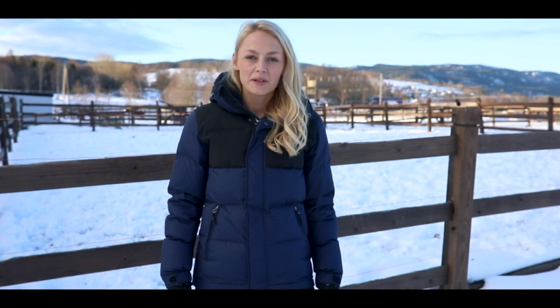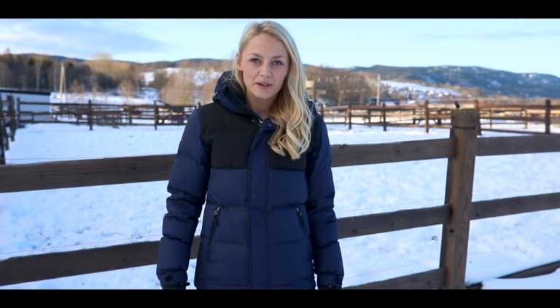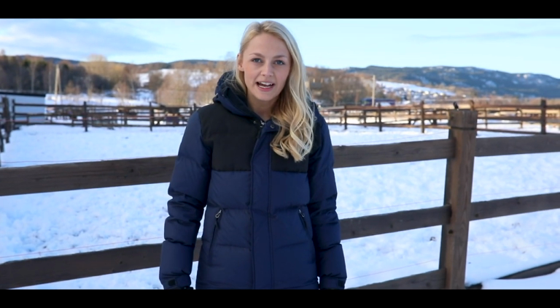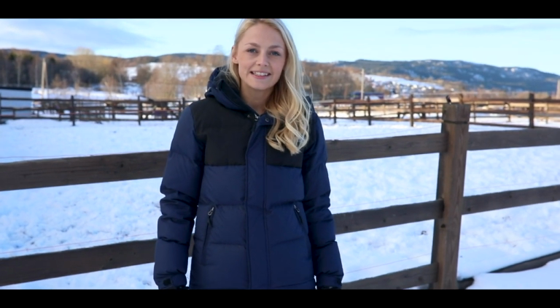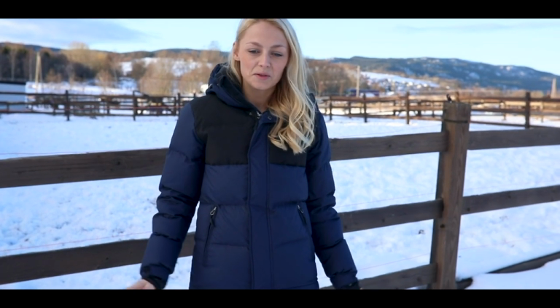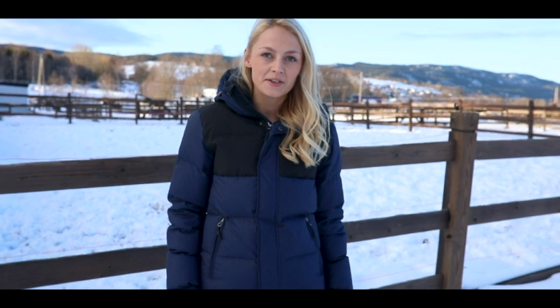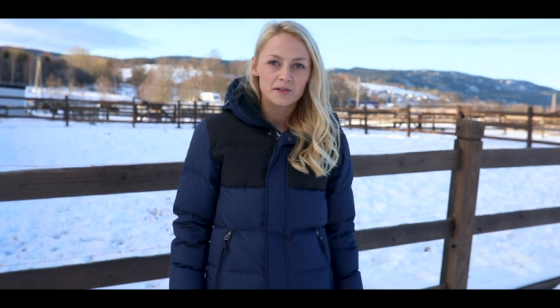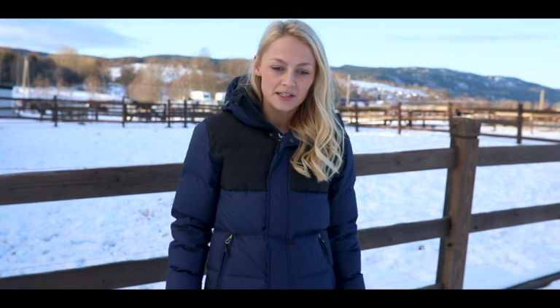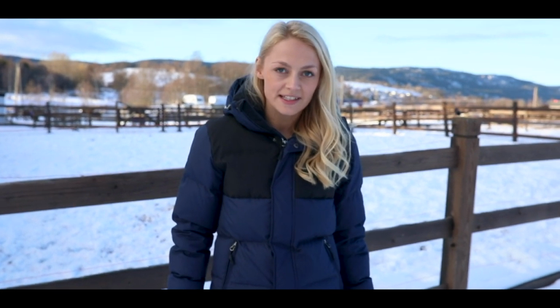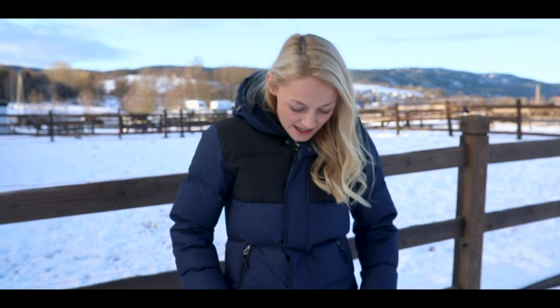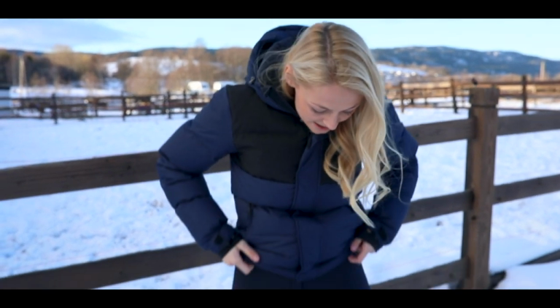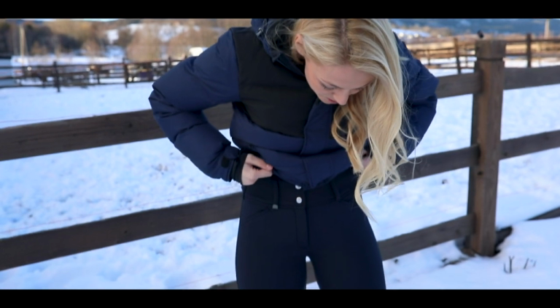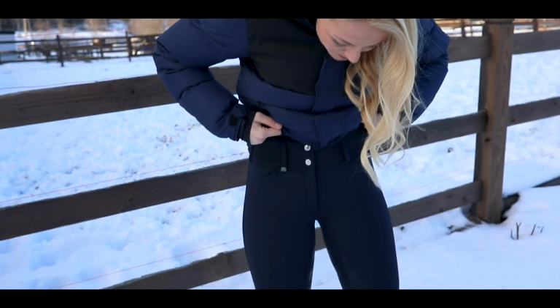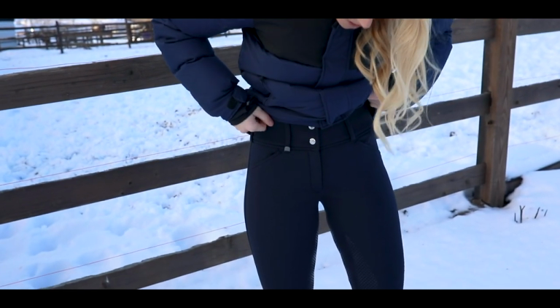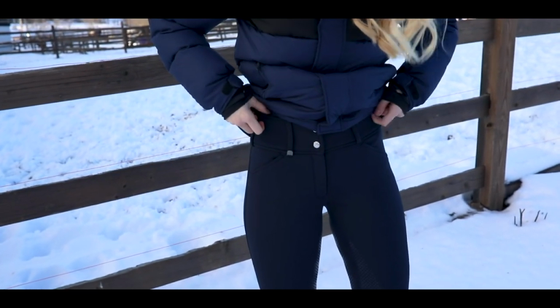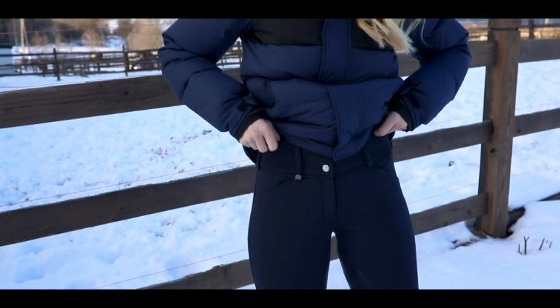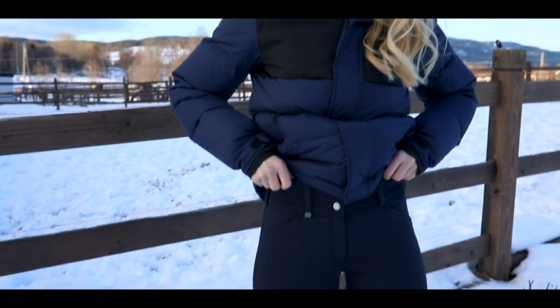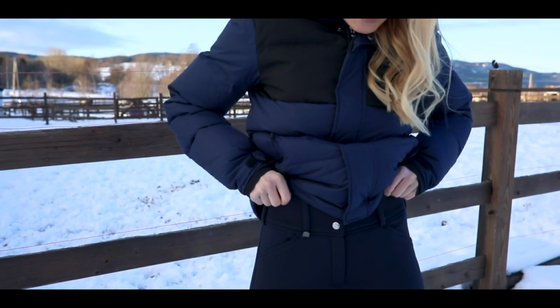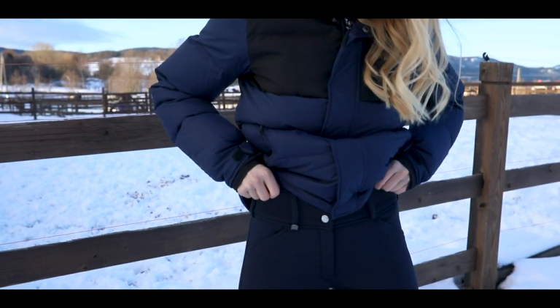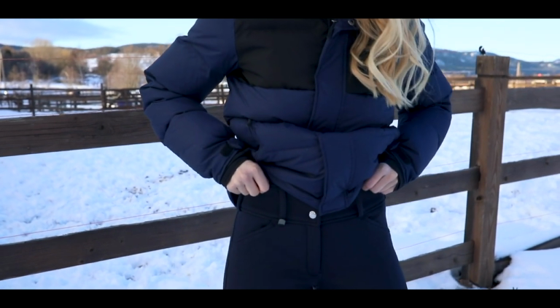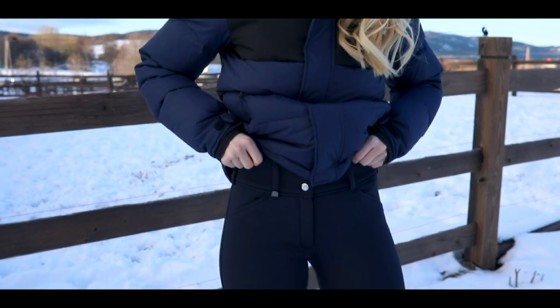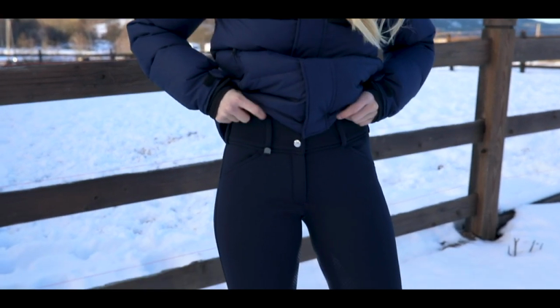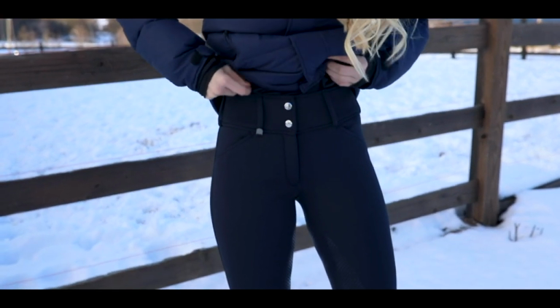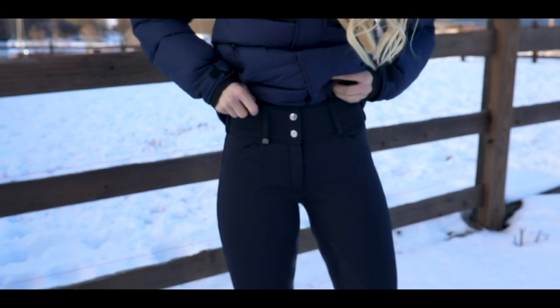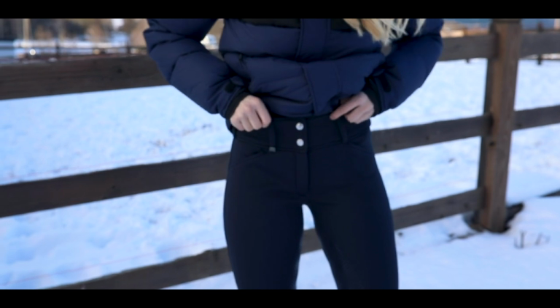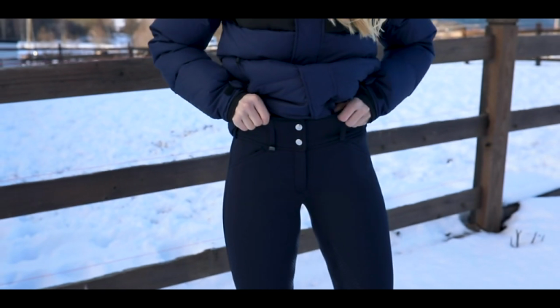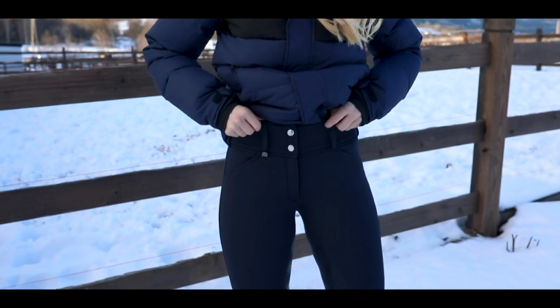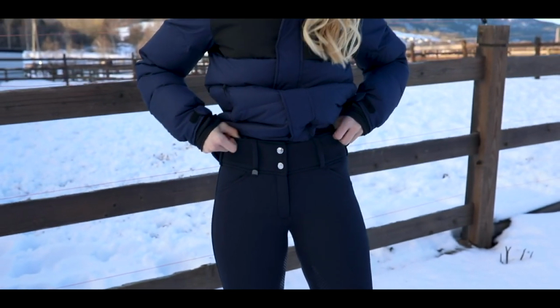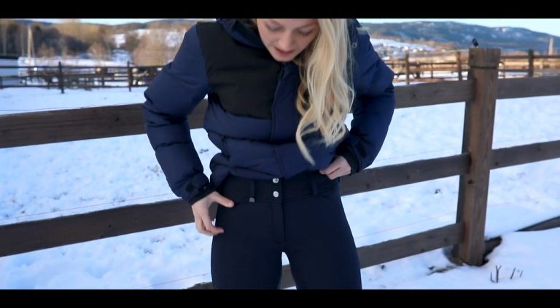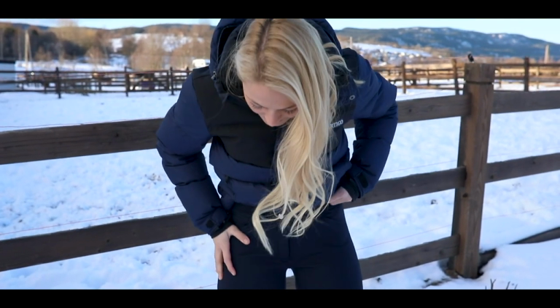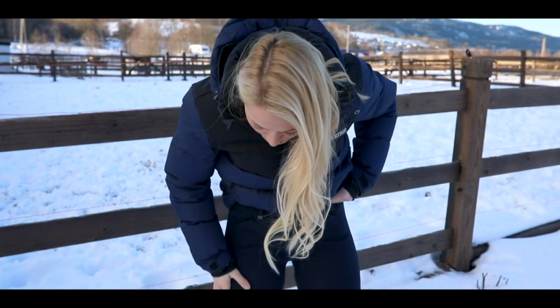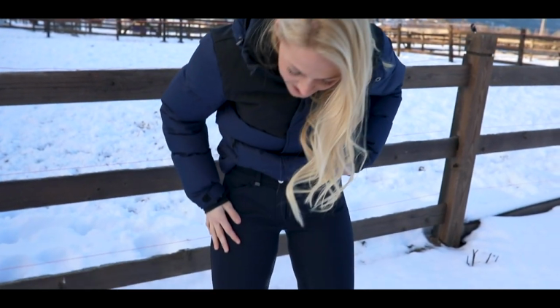When you're going for a hack in this cold weather, you should really try these super comfy breeches. It's Horse Grampi Thermo breeches.